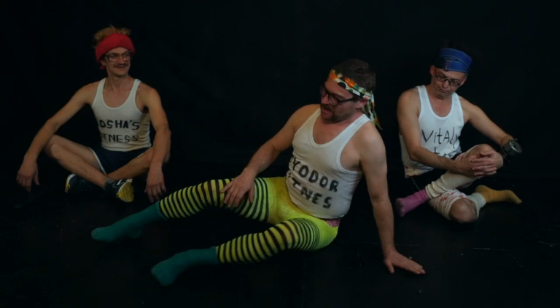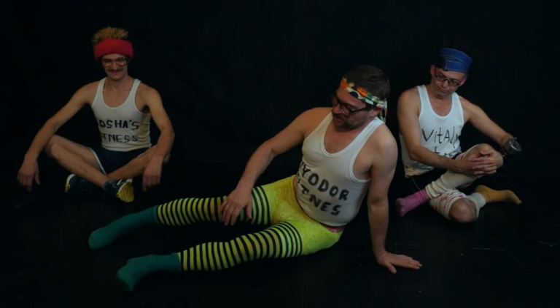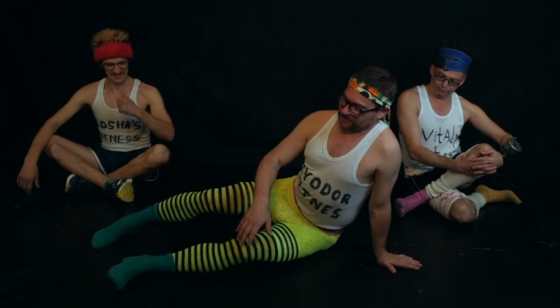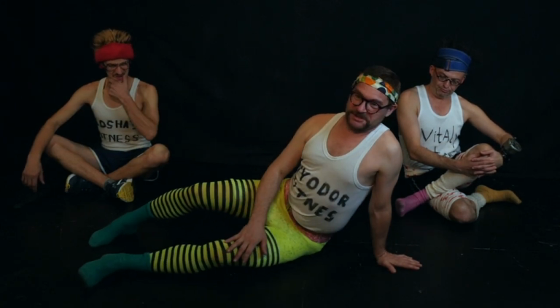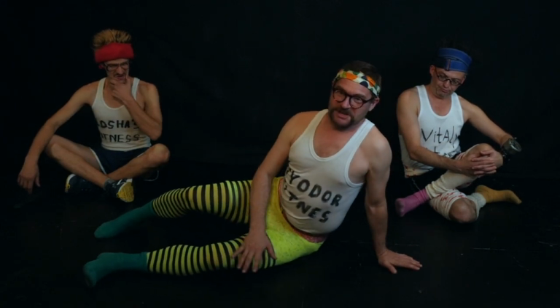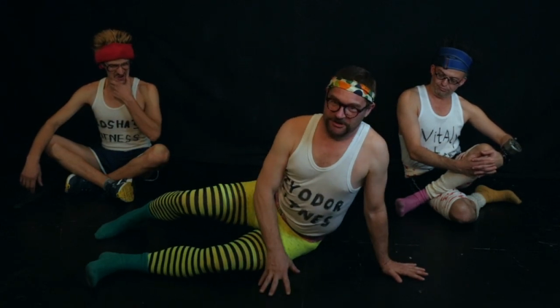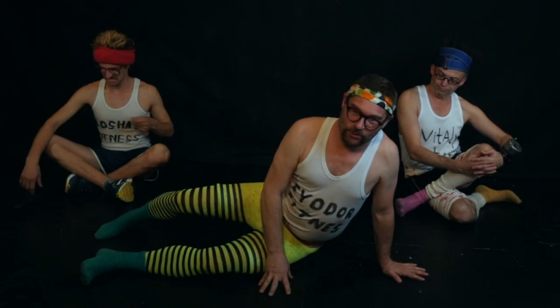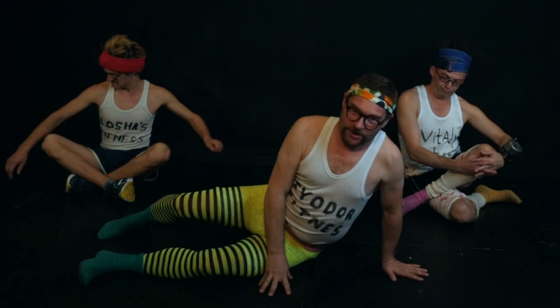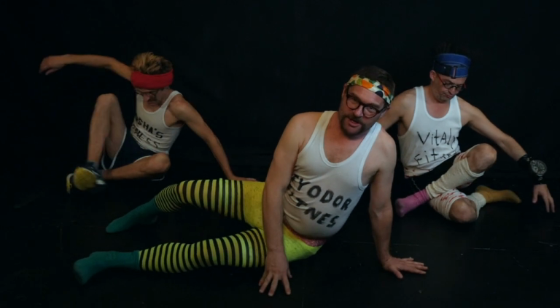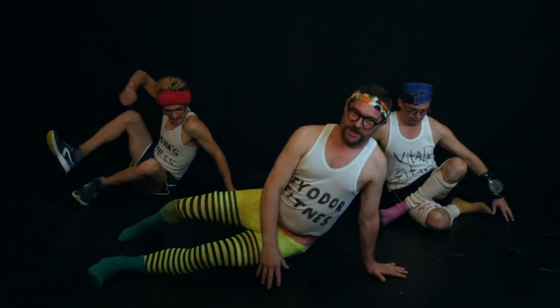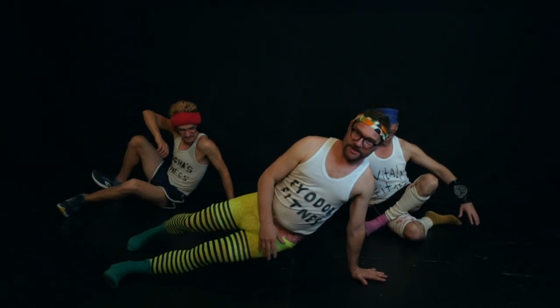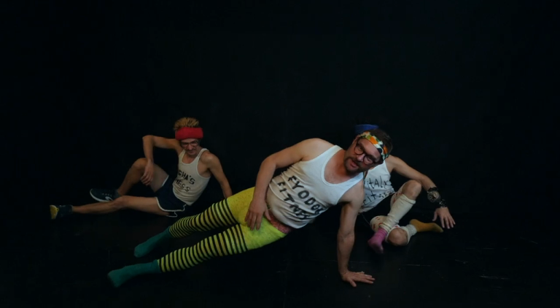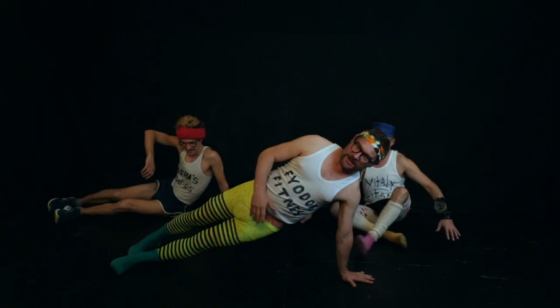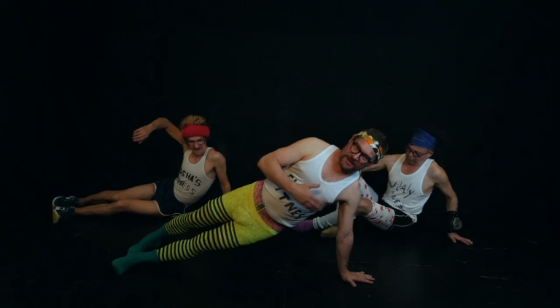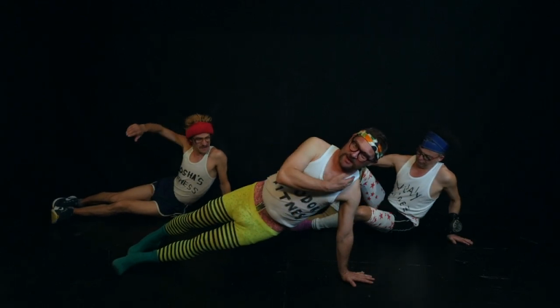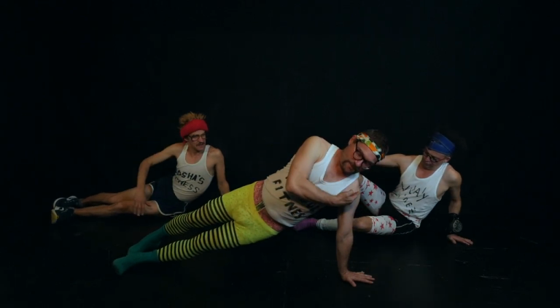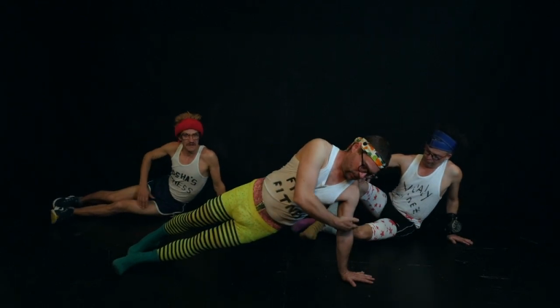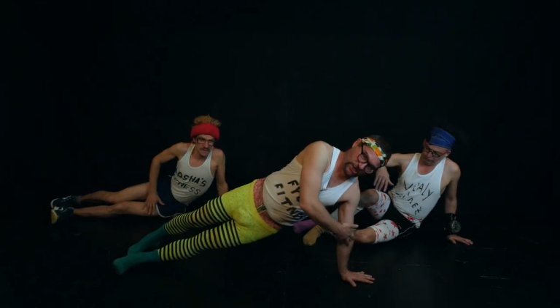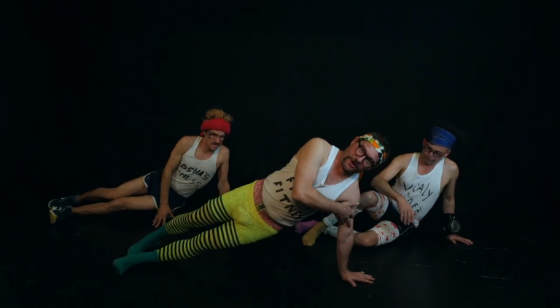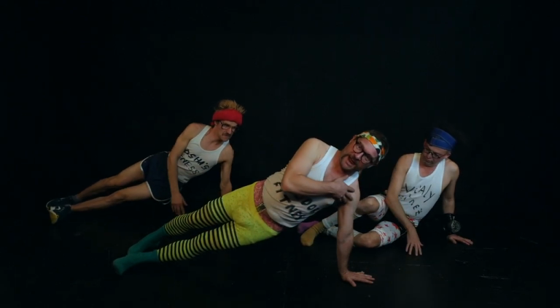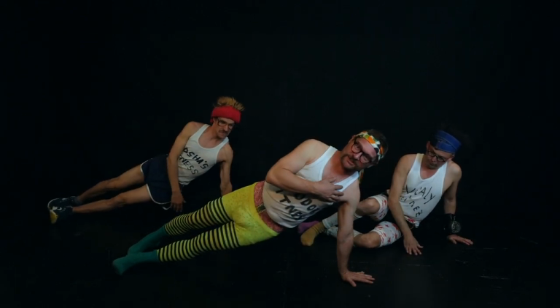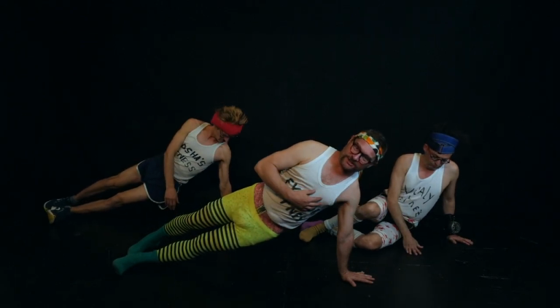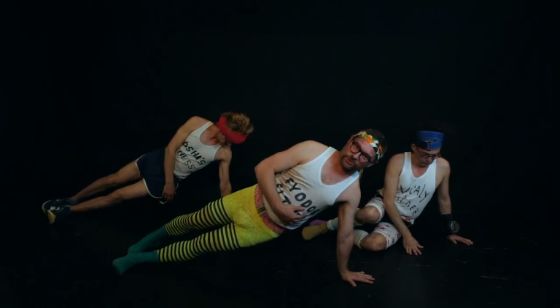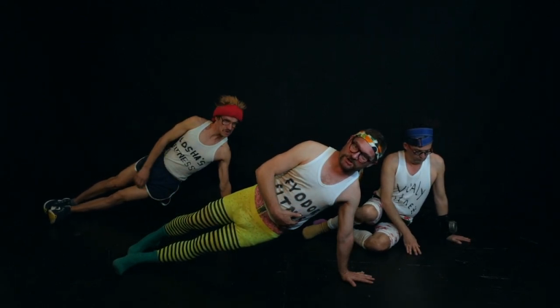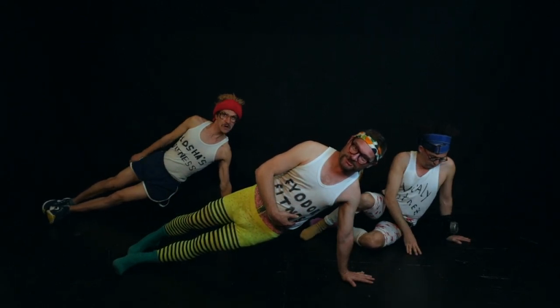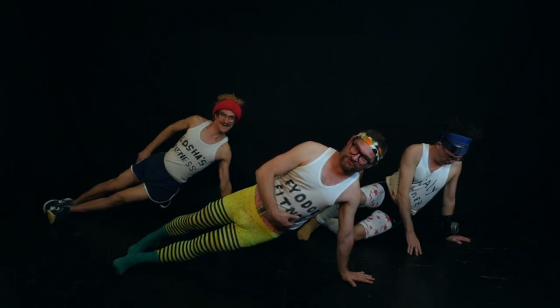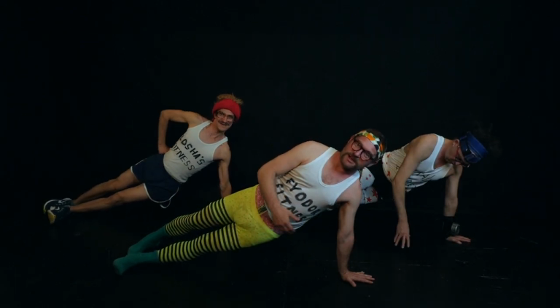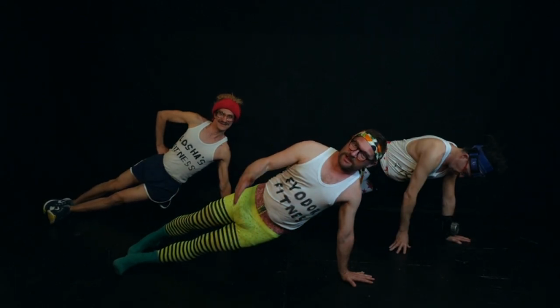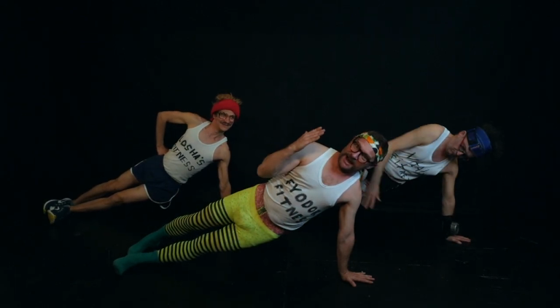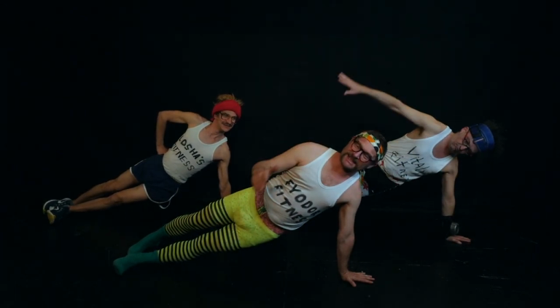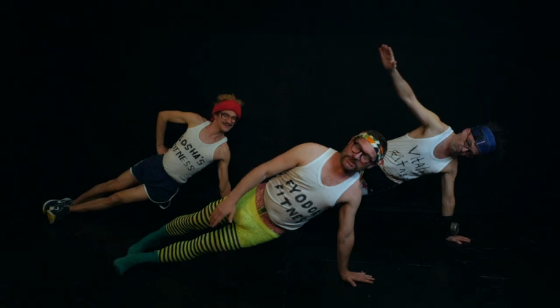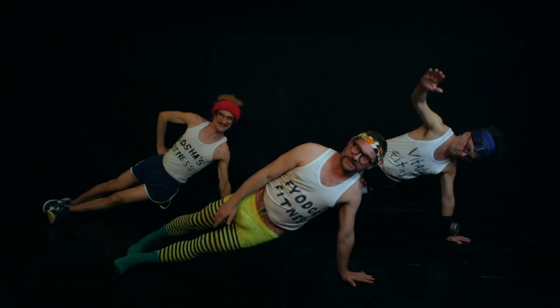Put your feet on the floor. Position your hand 90 degrees. Let's do it.